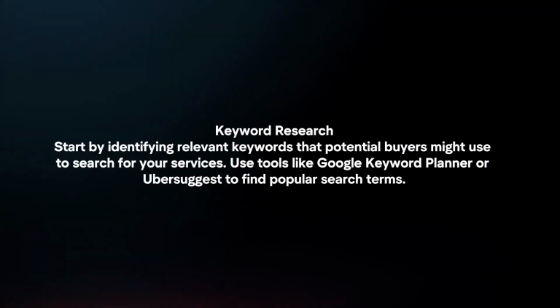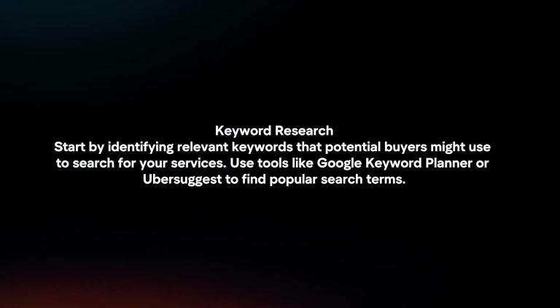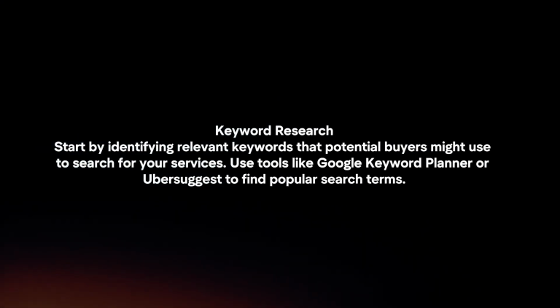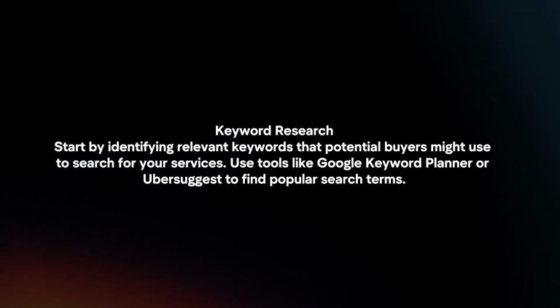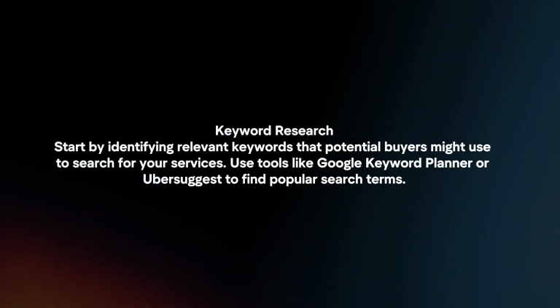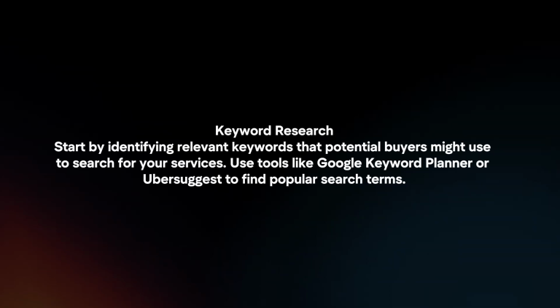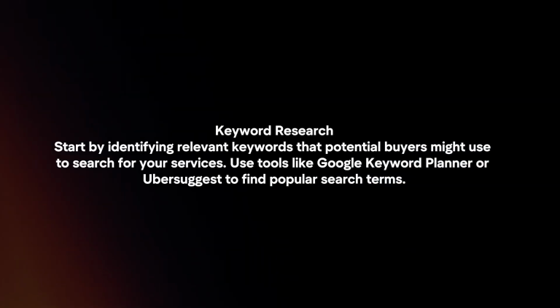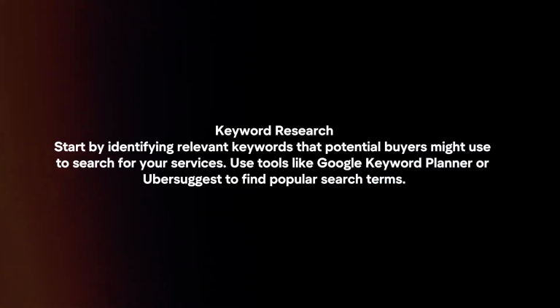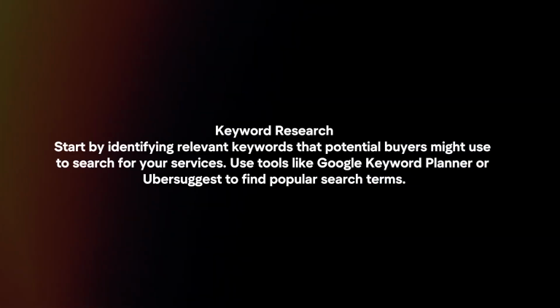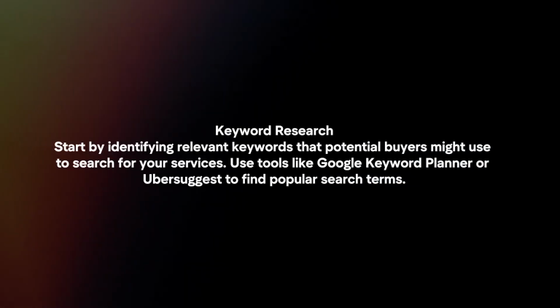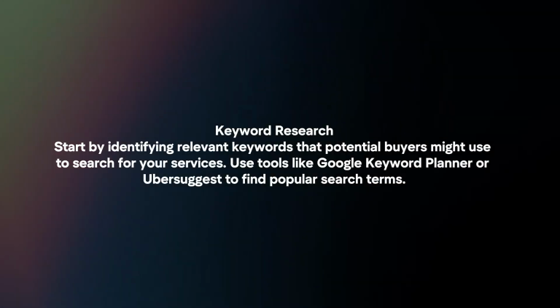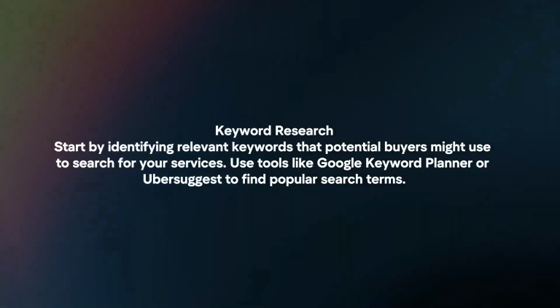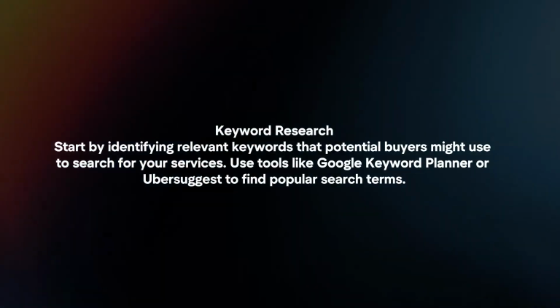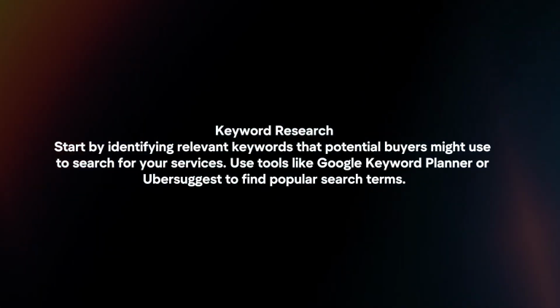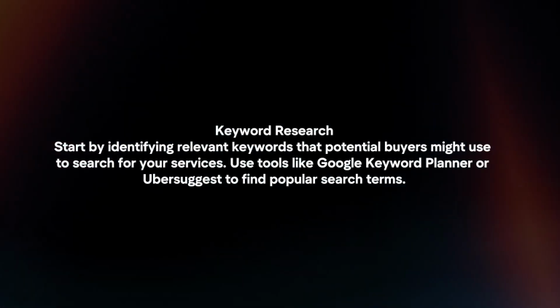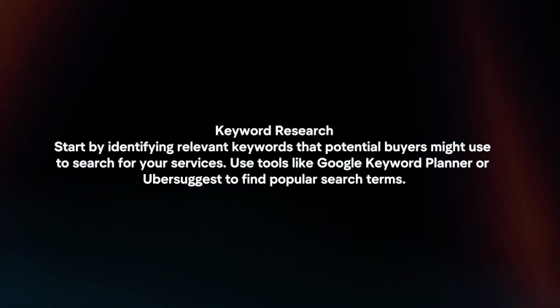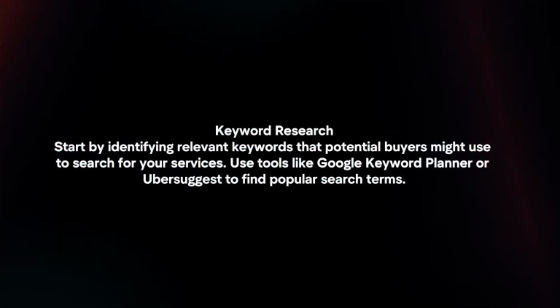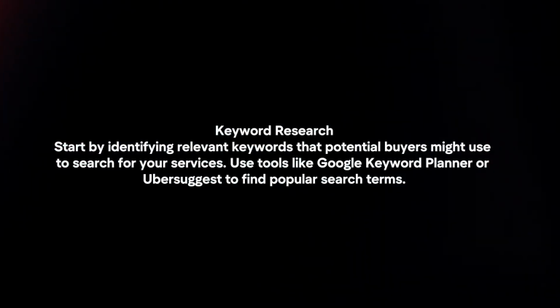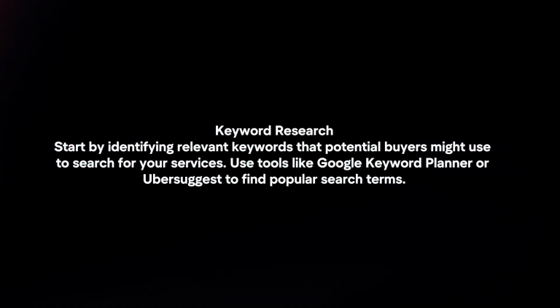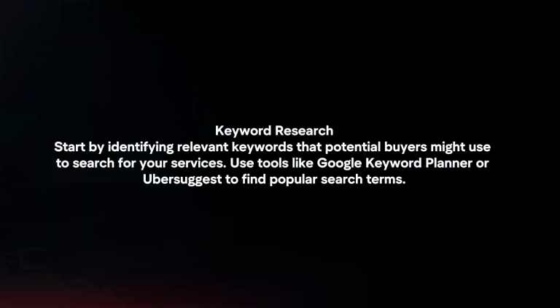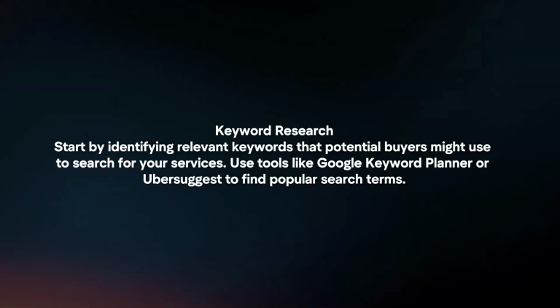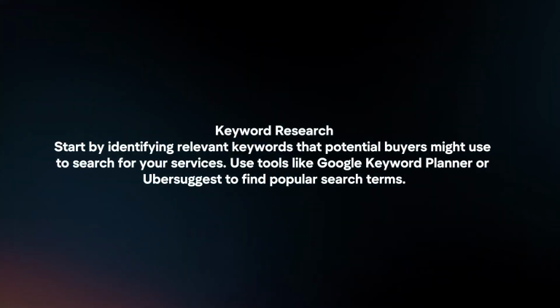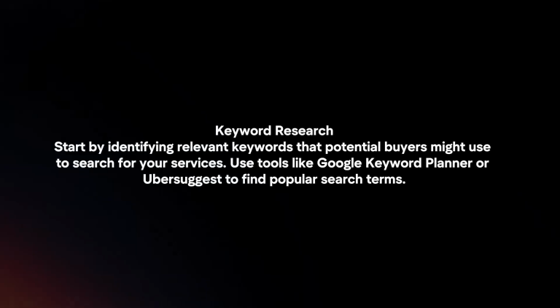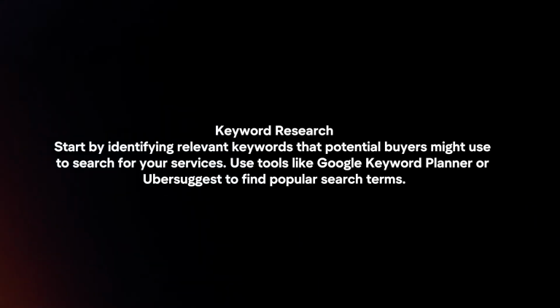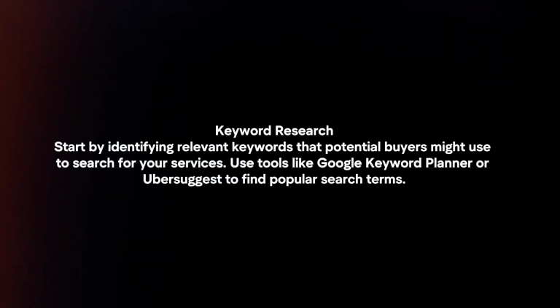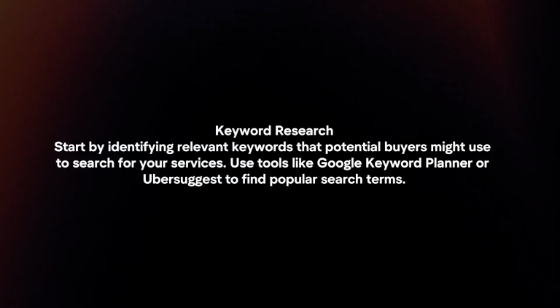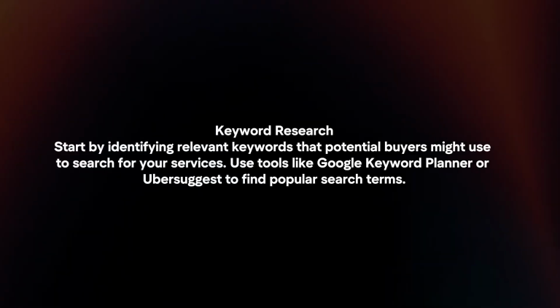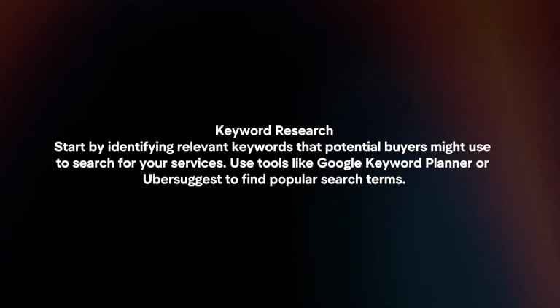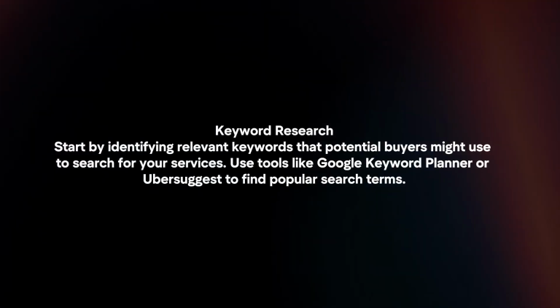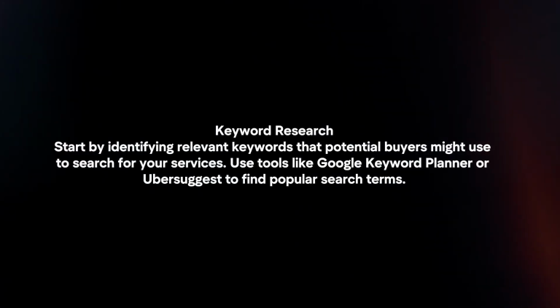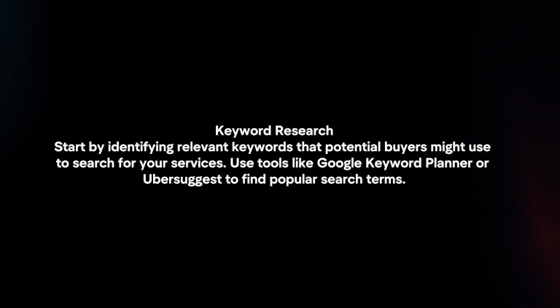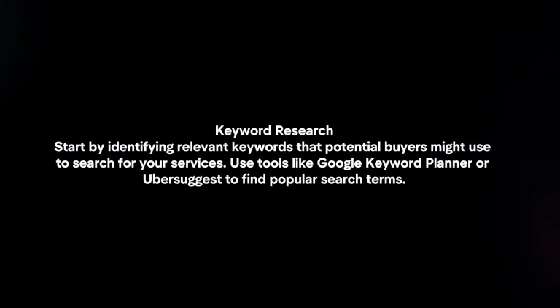Keyword research. Start by identifying relevant keywords that potential buyers might use to search for your services. Use tools like Google Keyword Planner or Ubersuggest to find popular search terms.